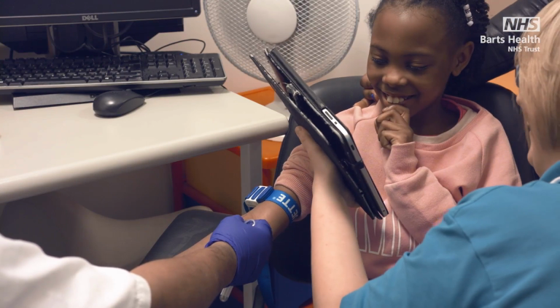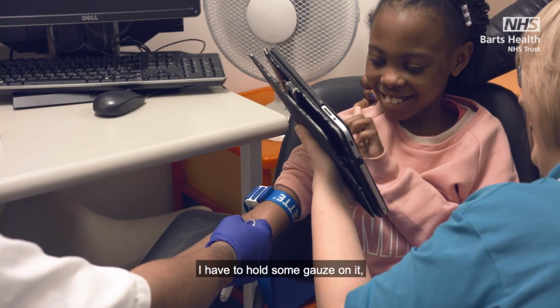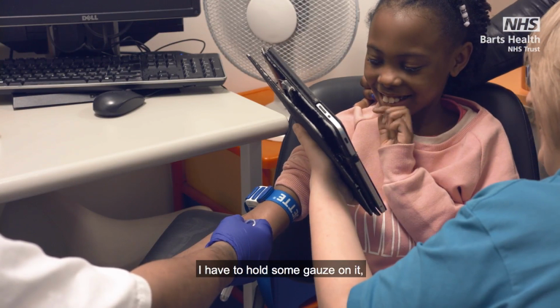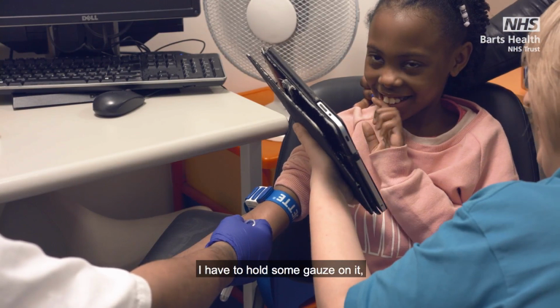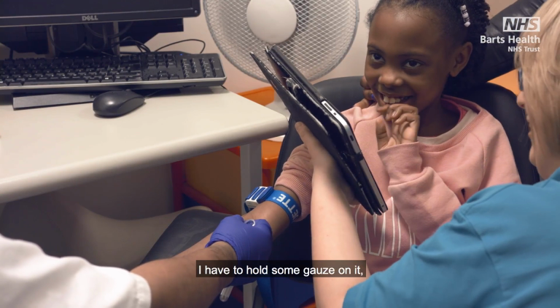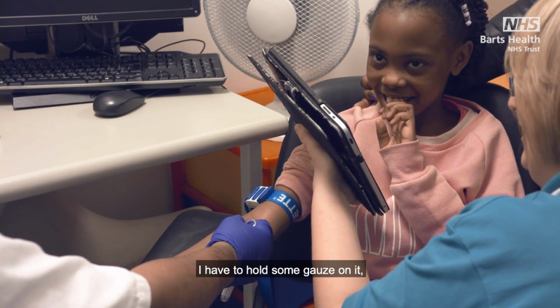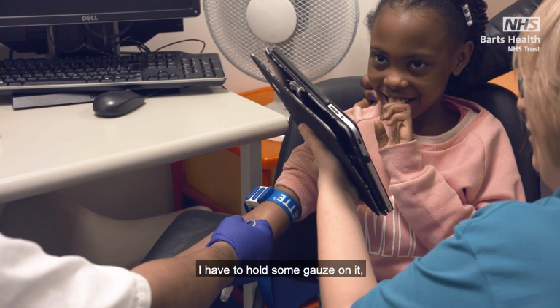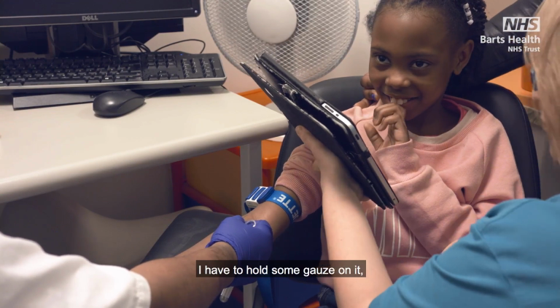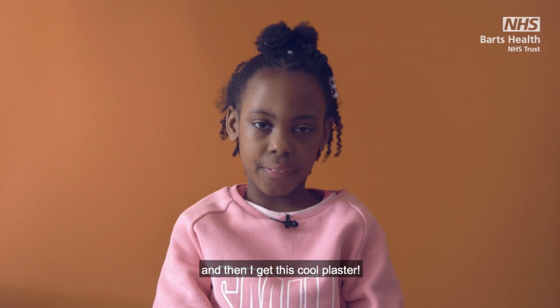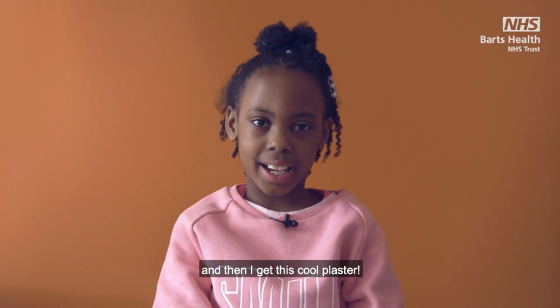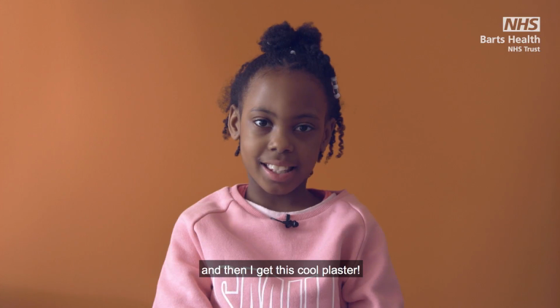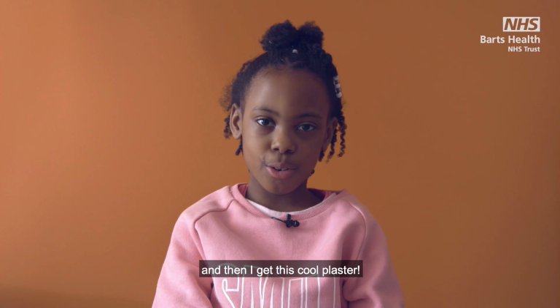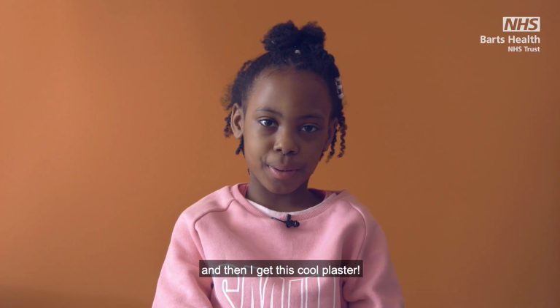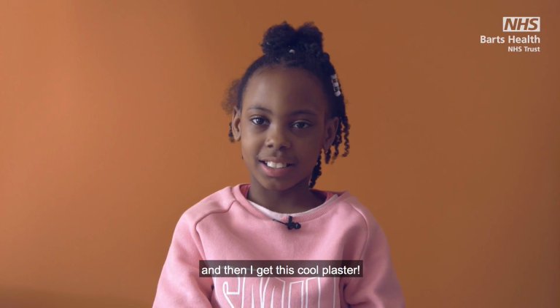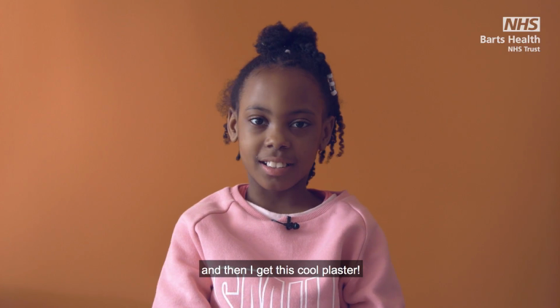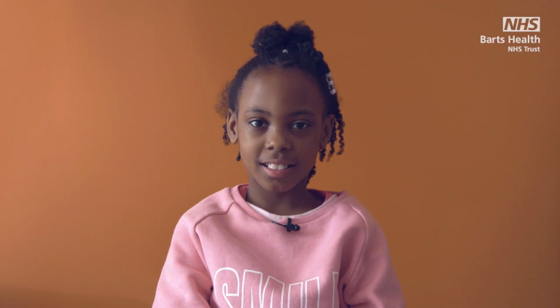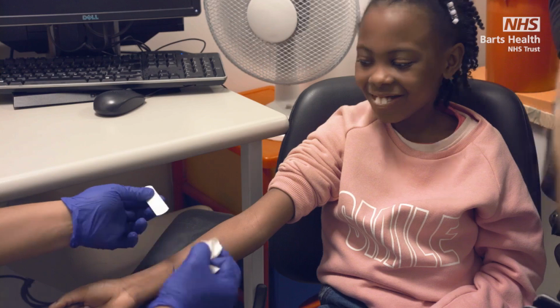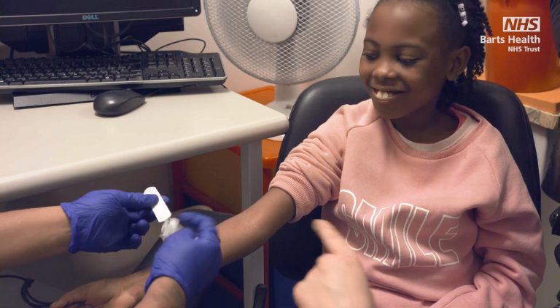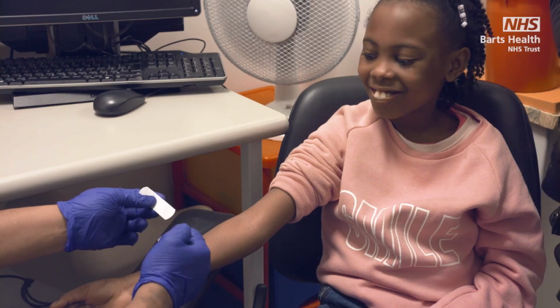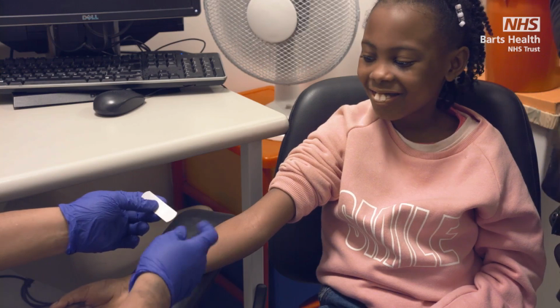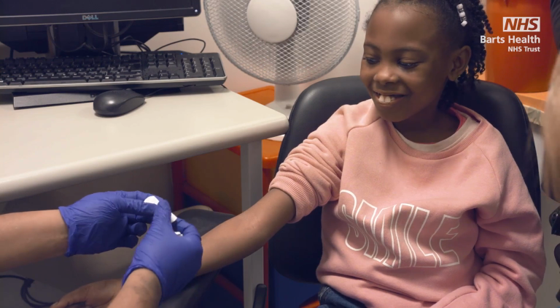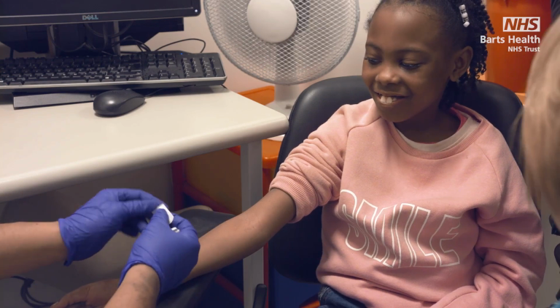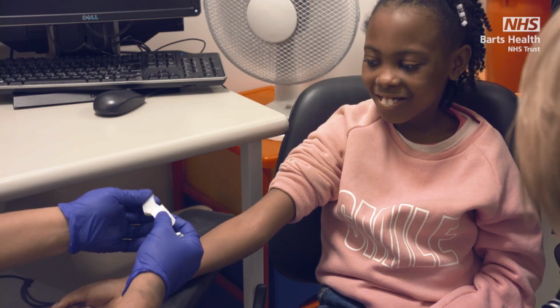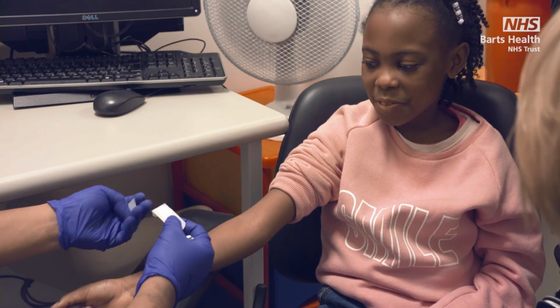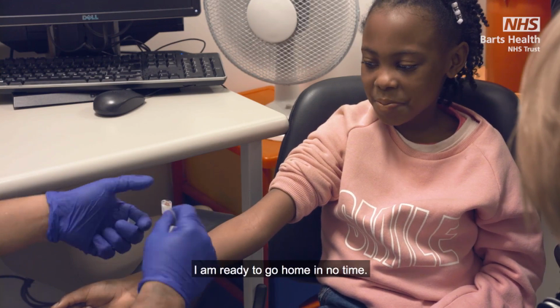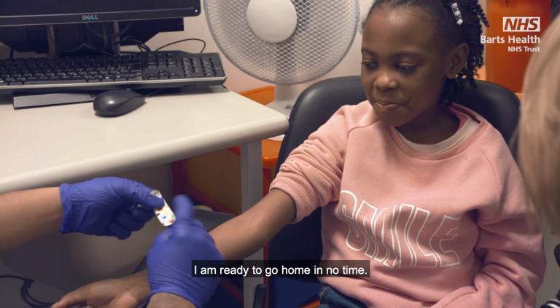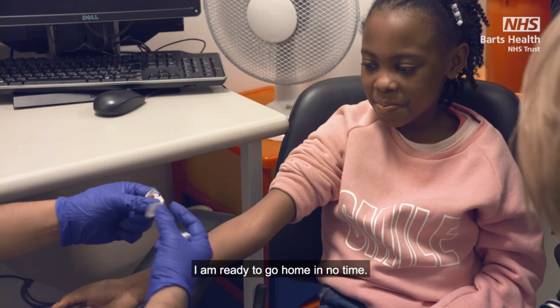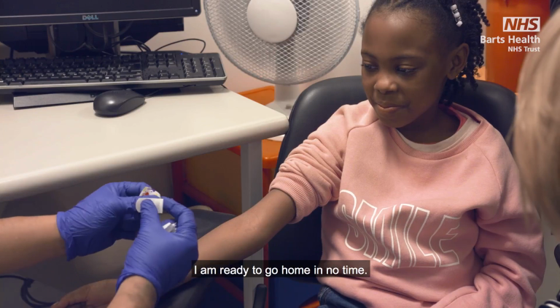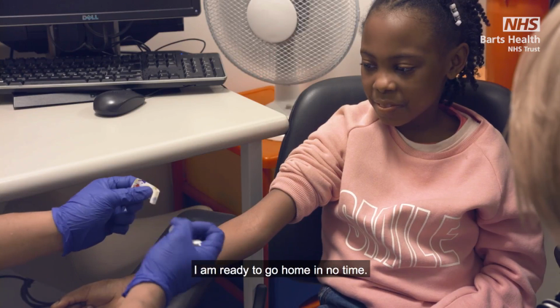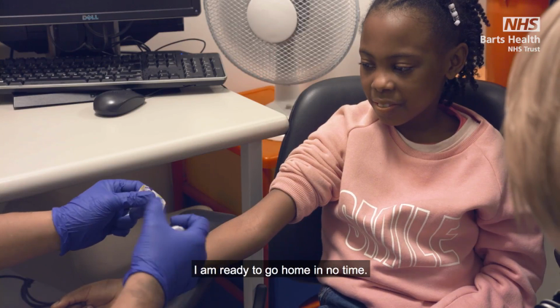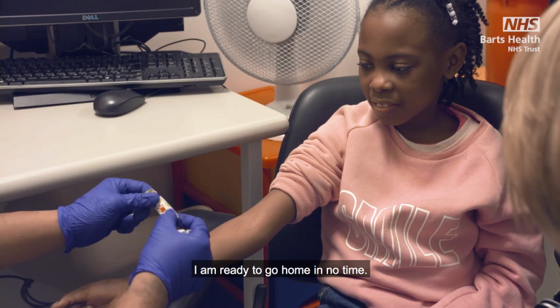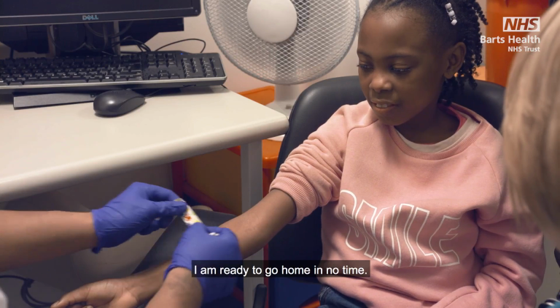I have to hold some gauze on it and then I get a cool plaster. I am ready to go home in no time.